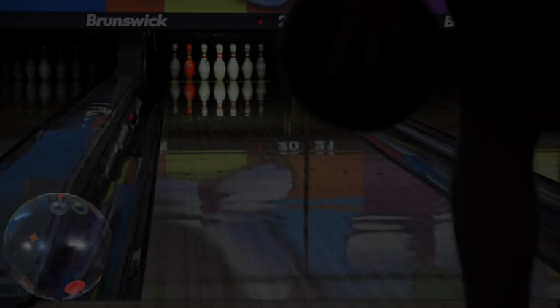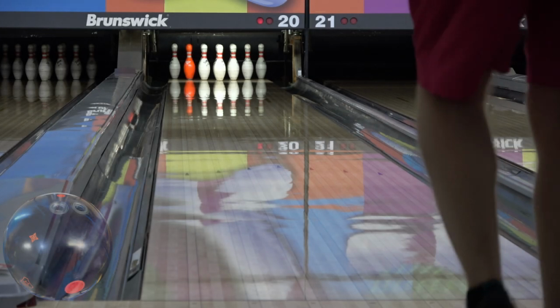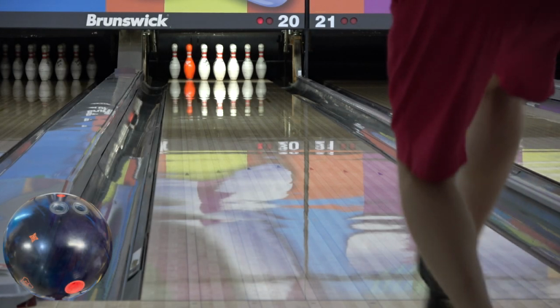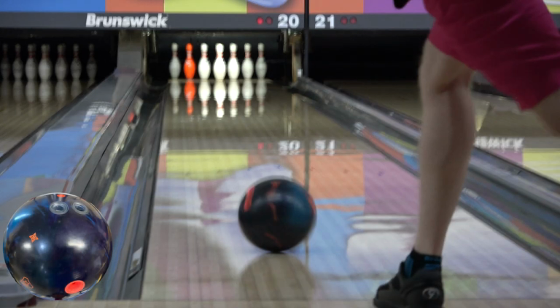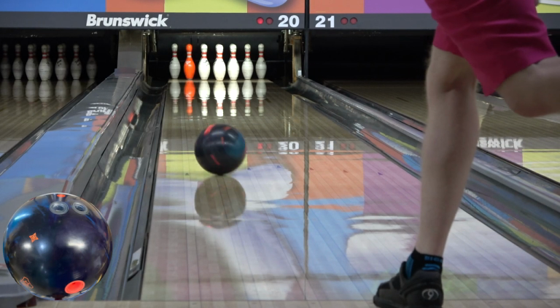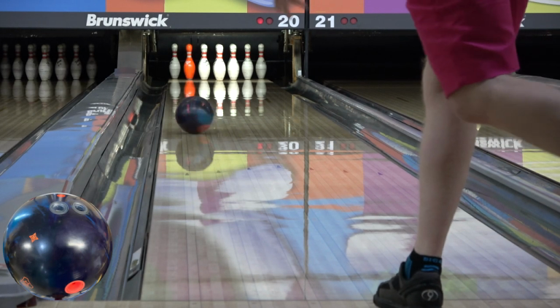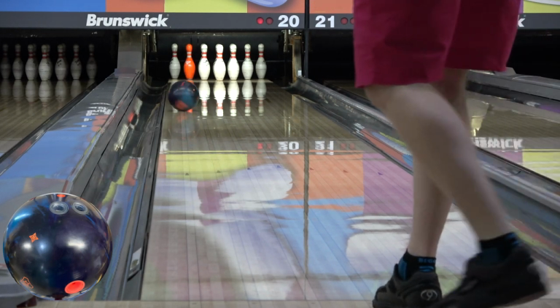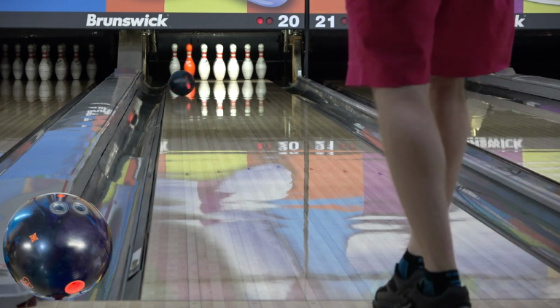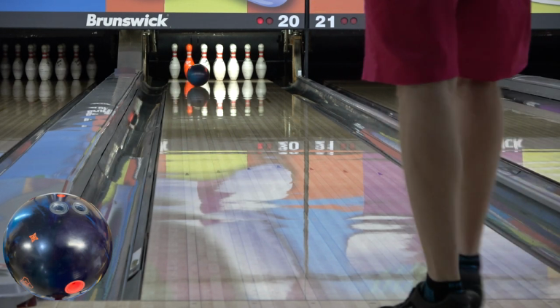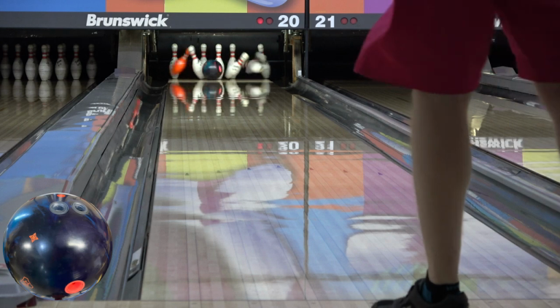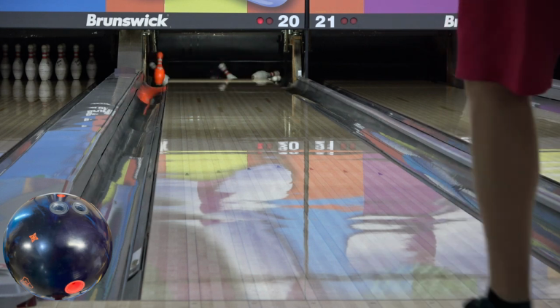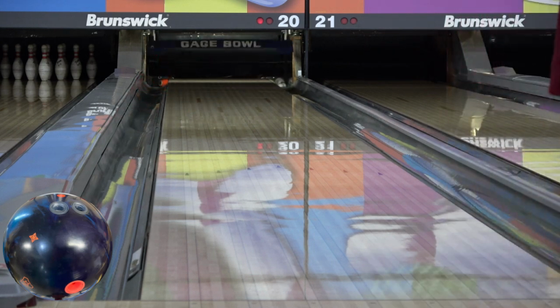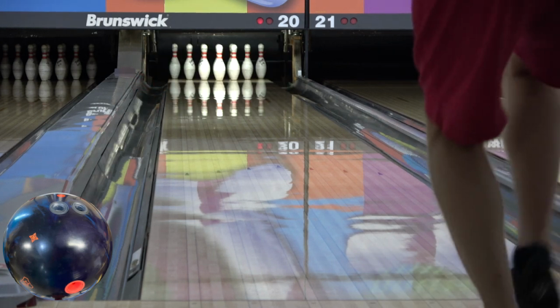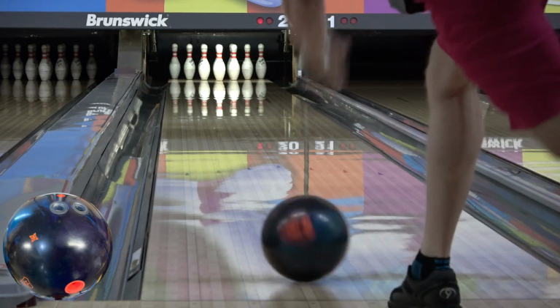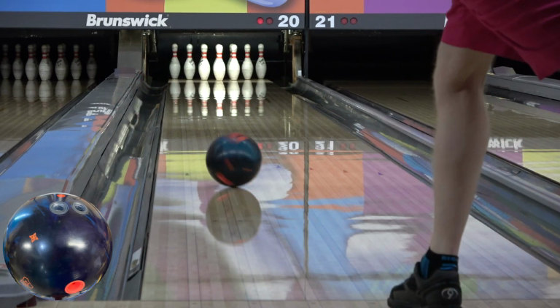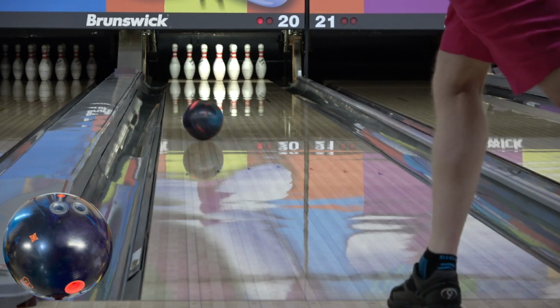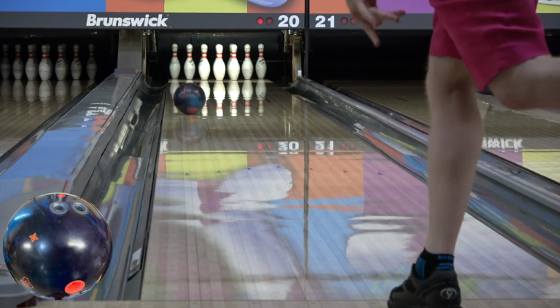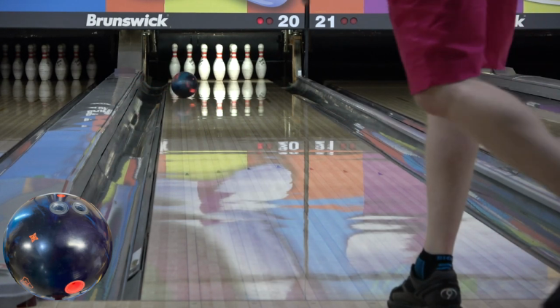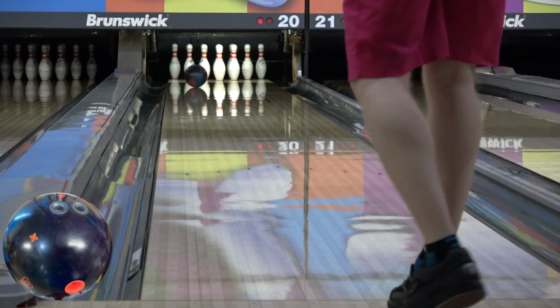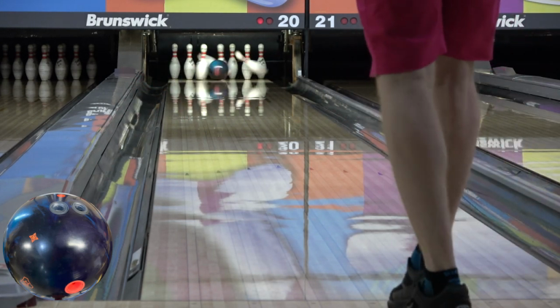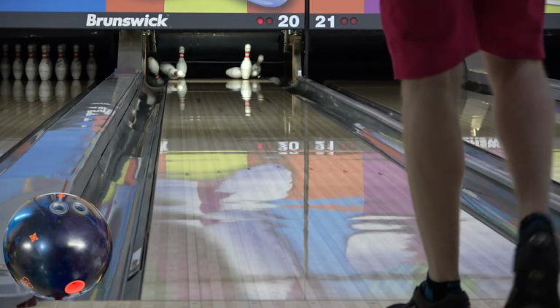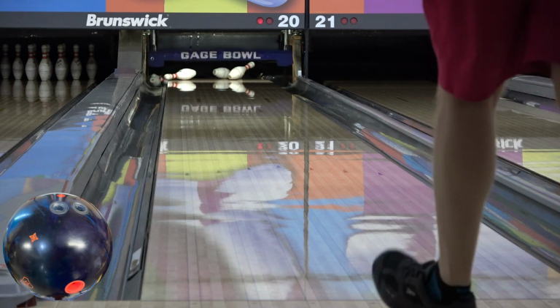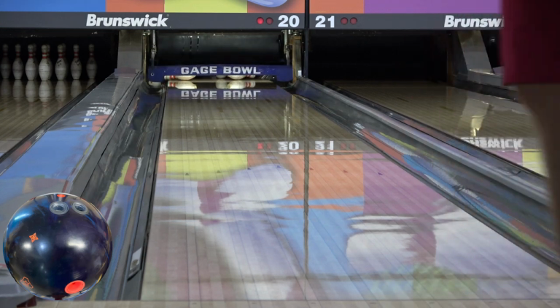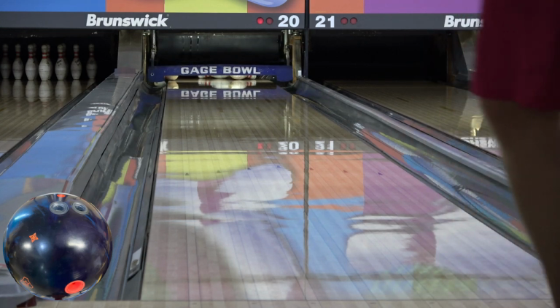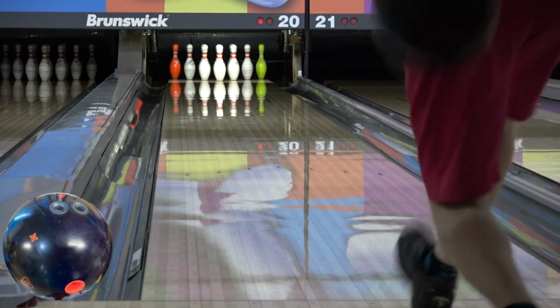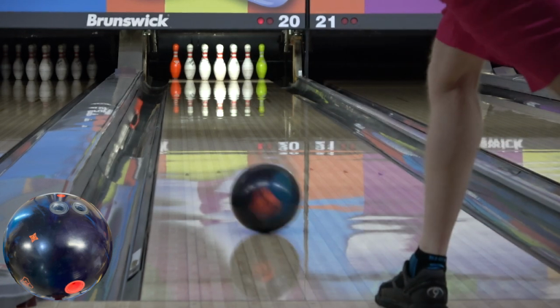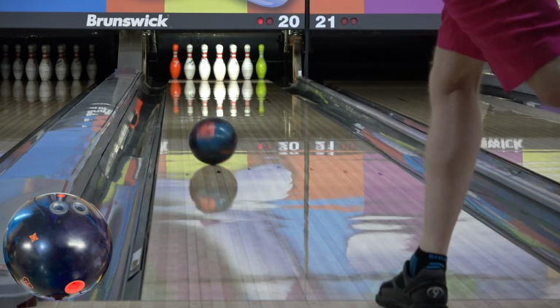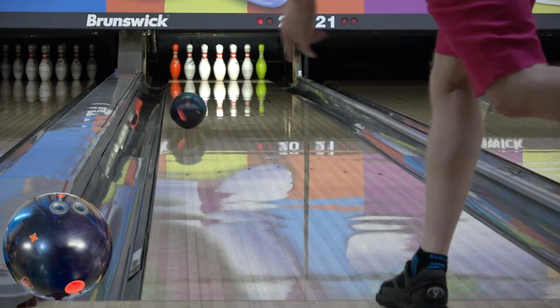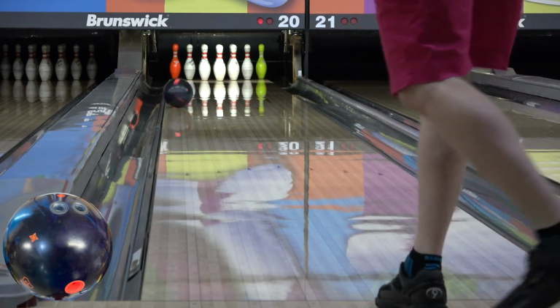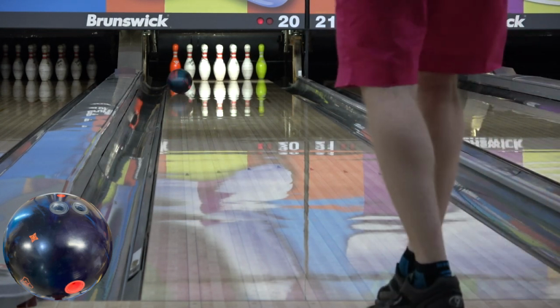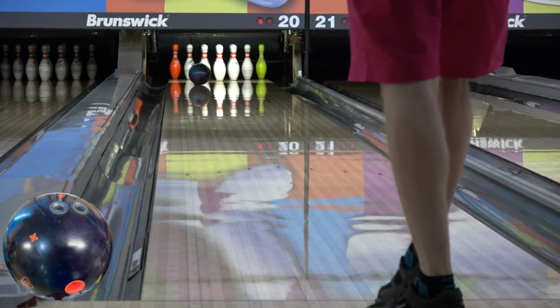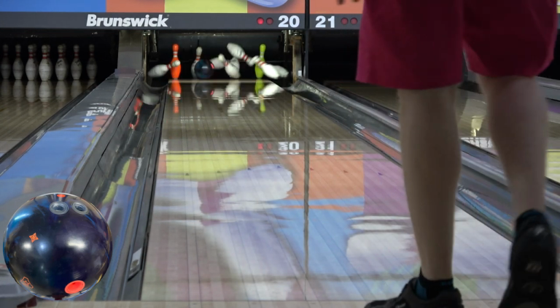Thanks for joining me for another review. This one is for the Rotogrip Rubicon. Typical ASM layout of 5x3.5x2.5 and we're on Kegel Chromium at gauge — a challenge pattern at about 25 mils, 42 feet, and close to a 7 to 1 ratio.